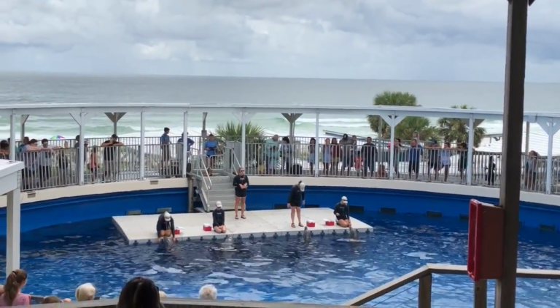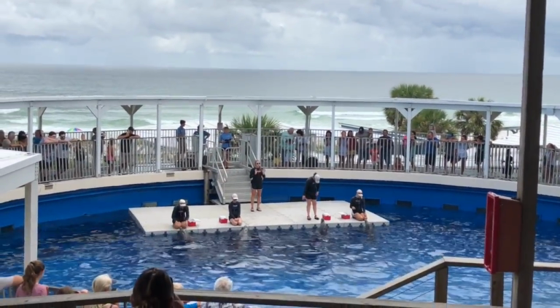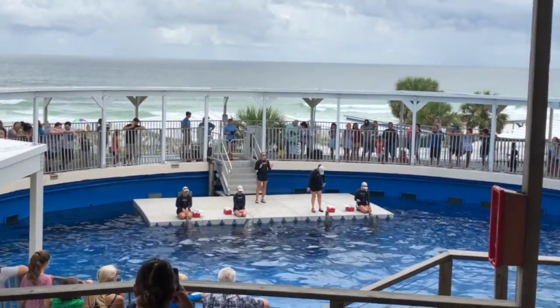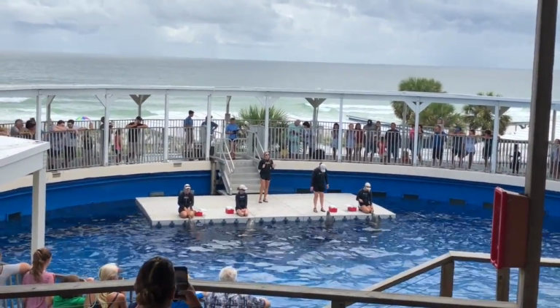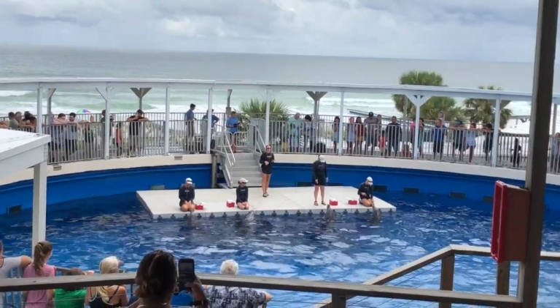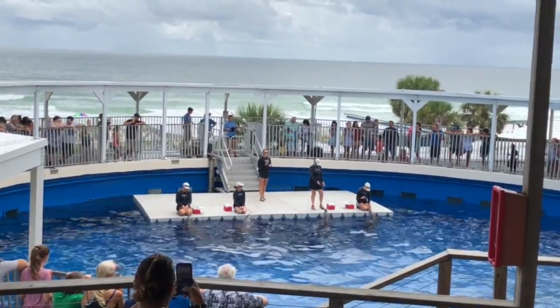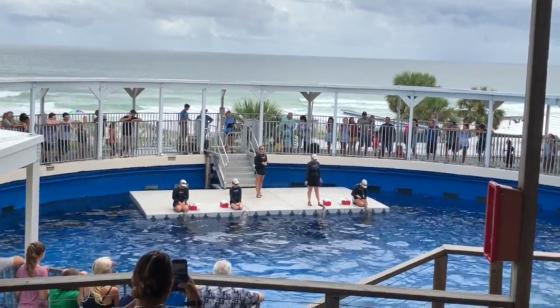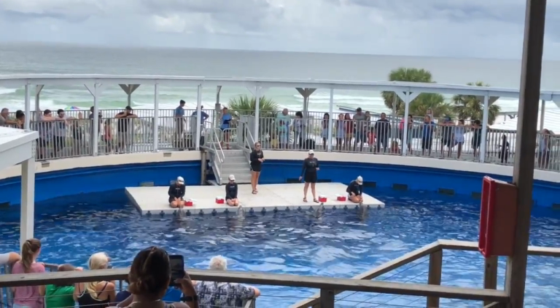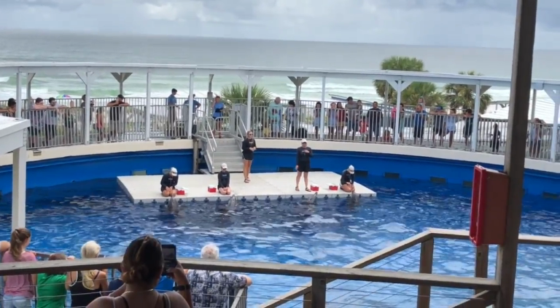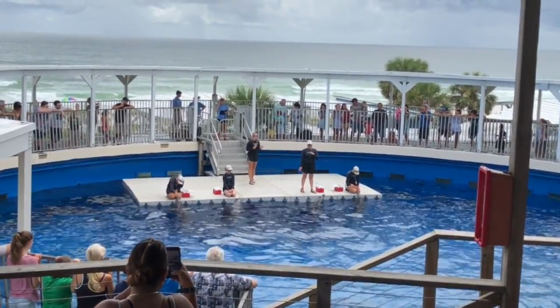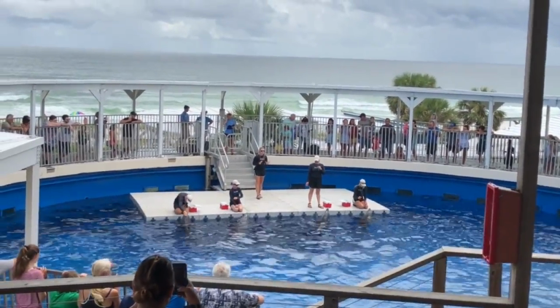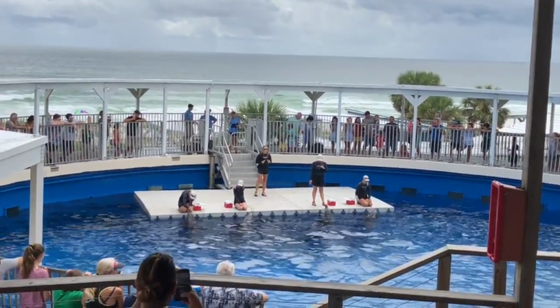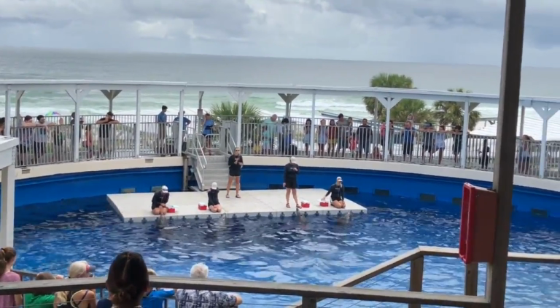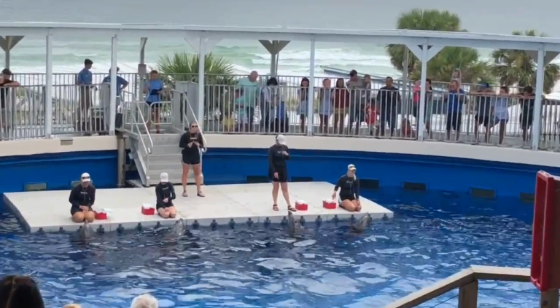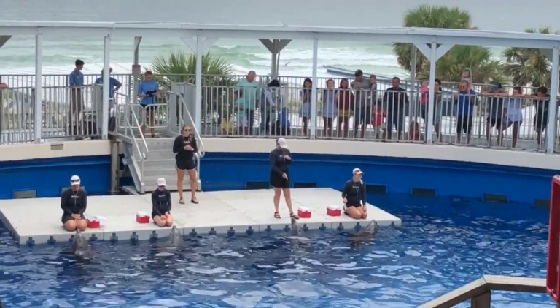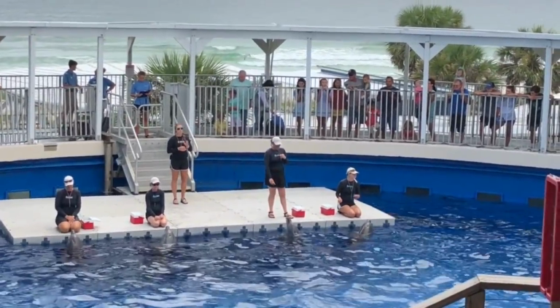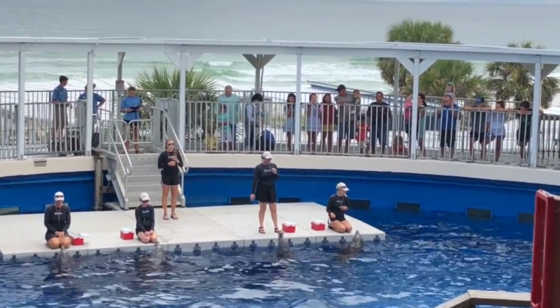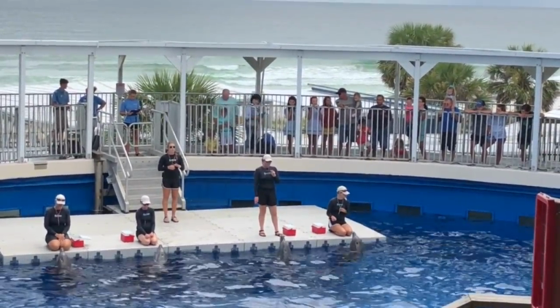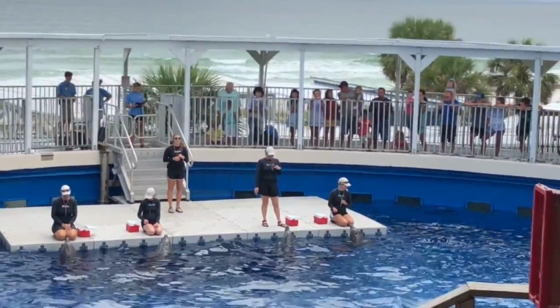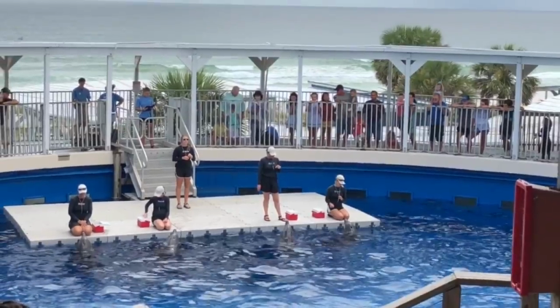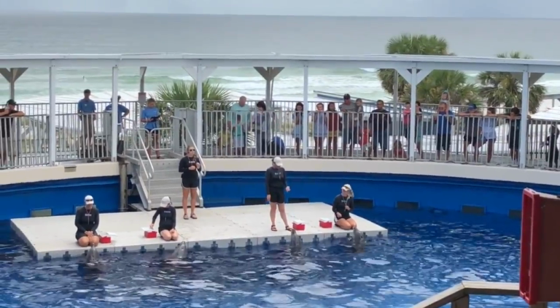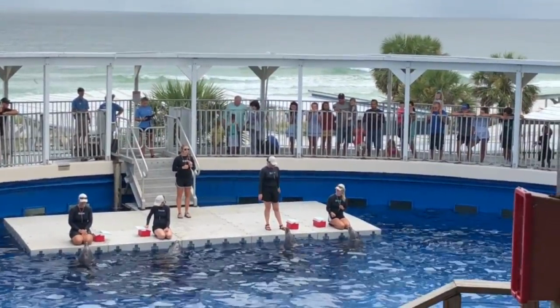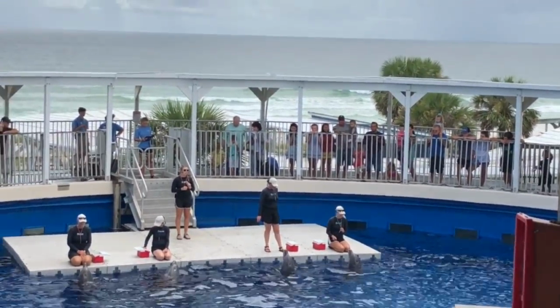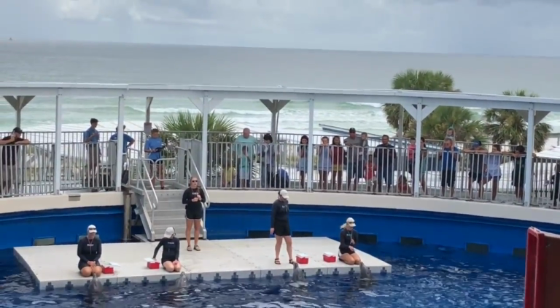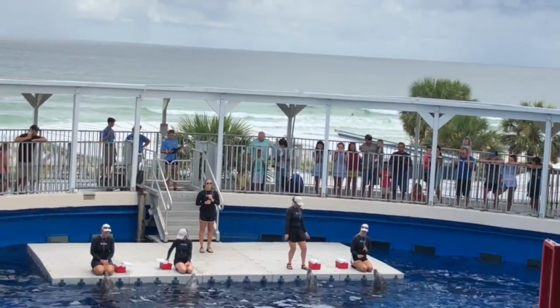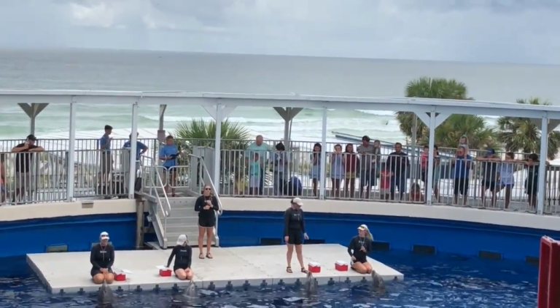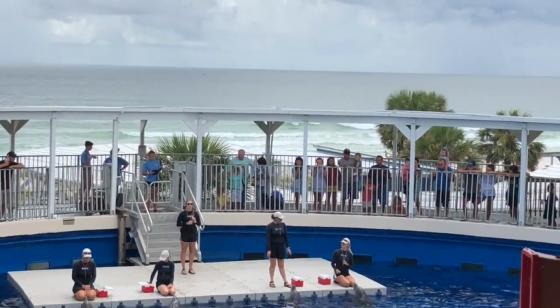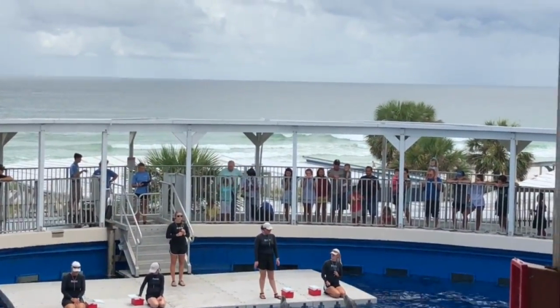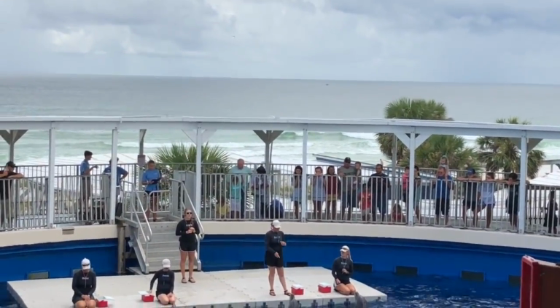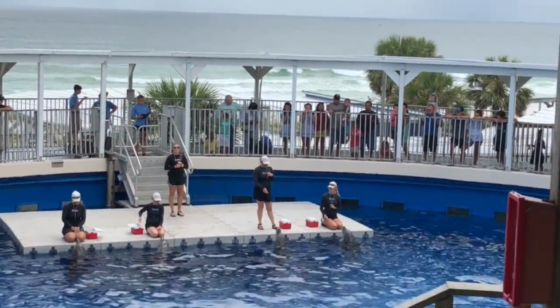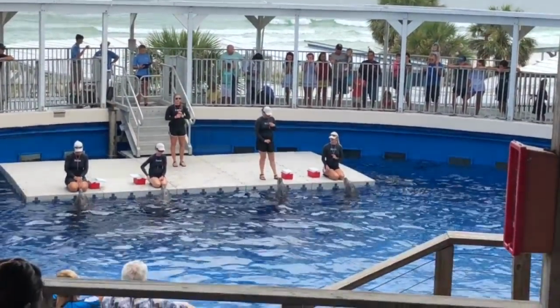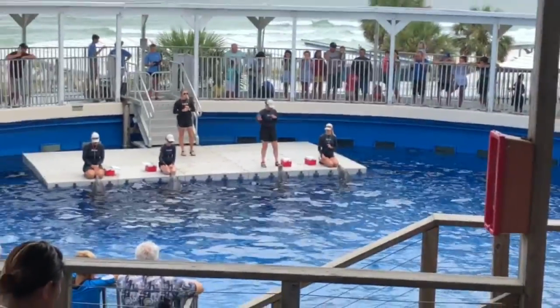Those flippers are great for giving their trainers a high five or even waving hello to the audience. But they are of course what make dolphins so well known for all of those lightning quick stops and sudden turns.